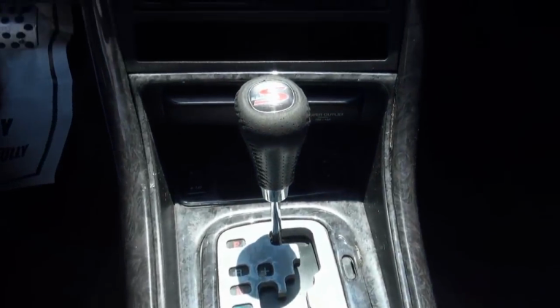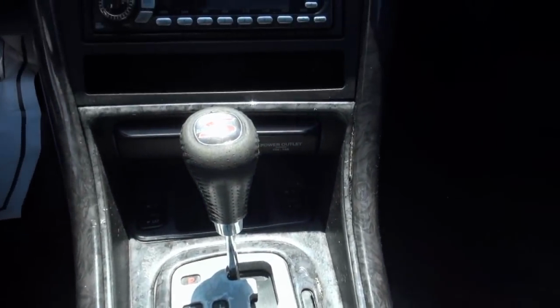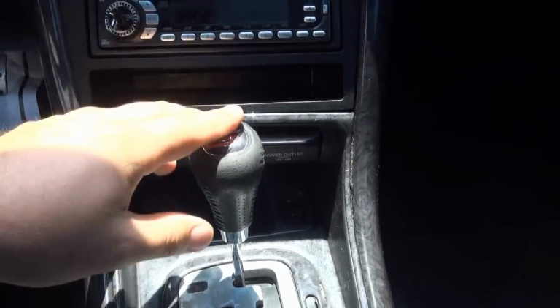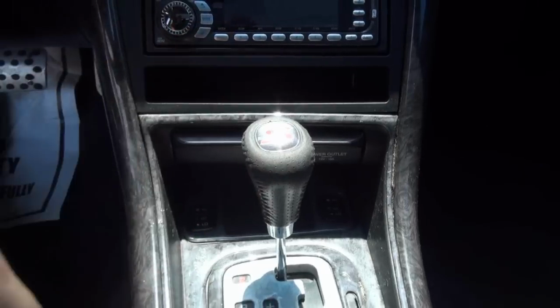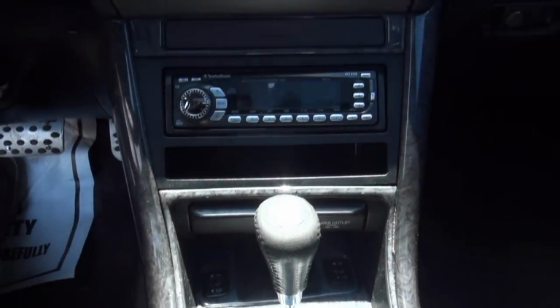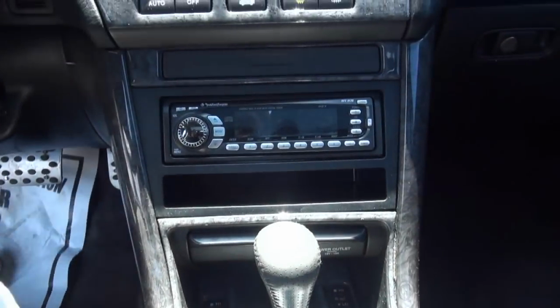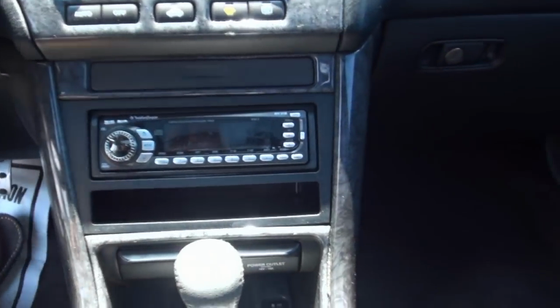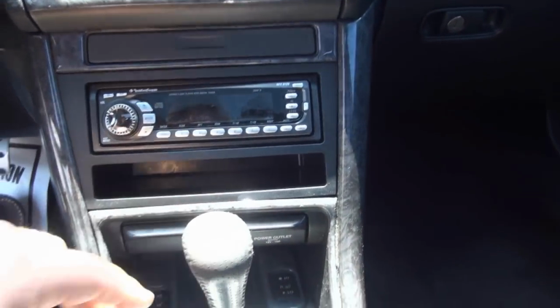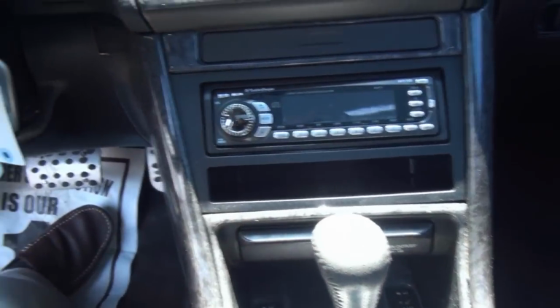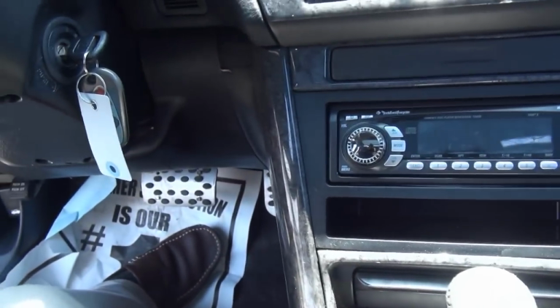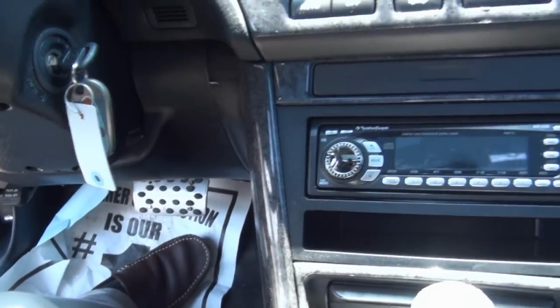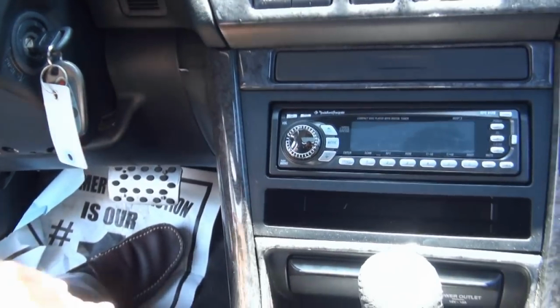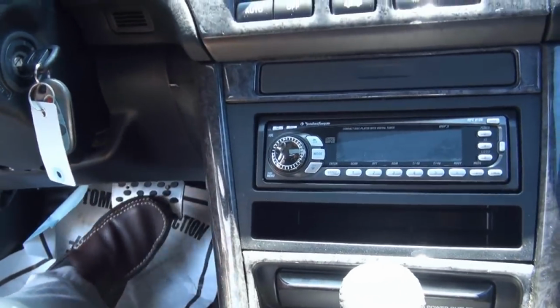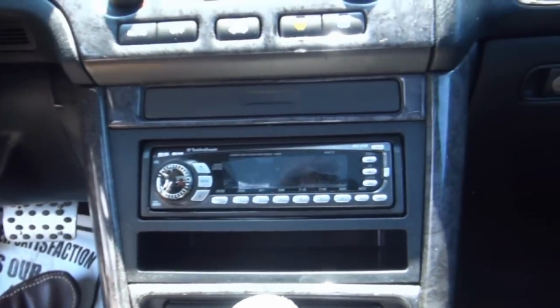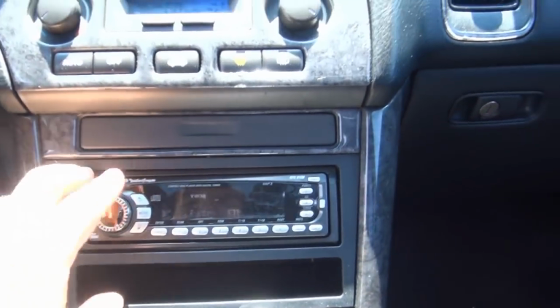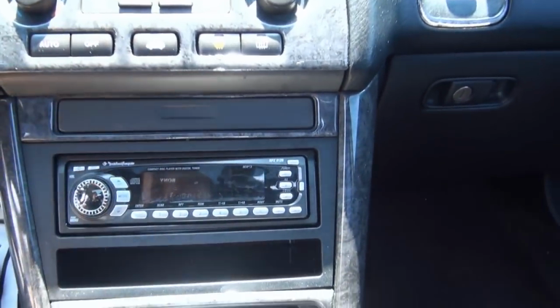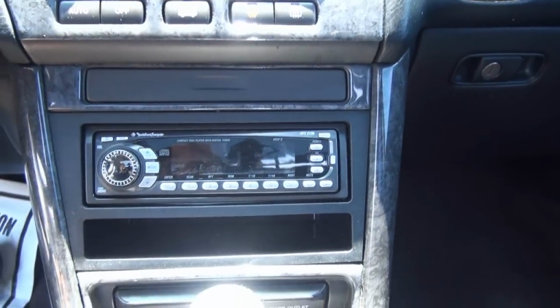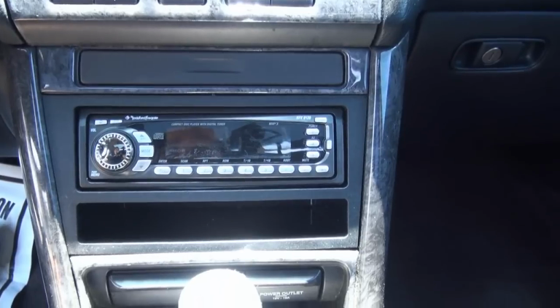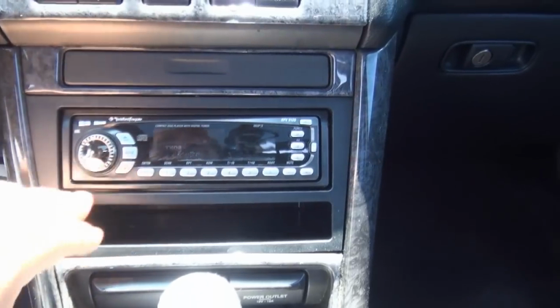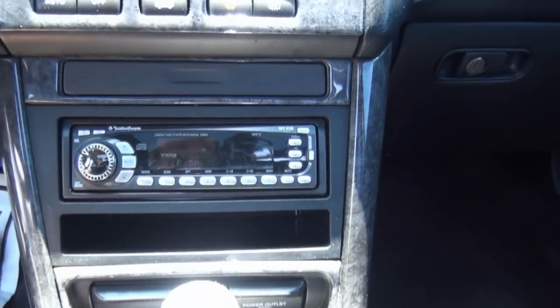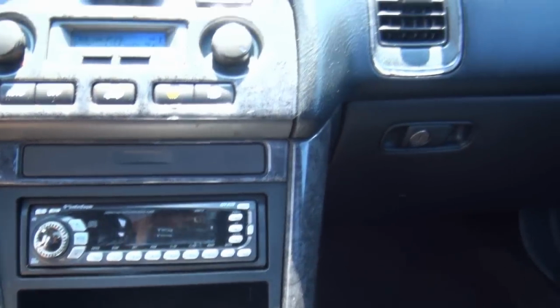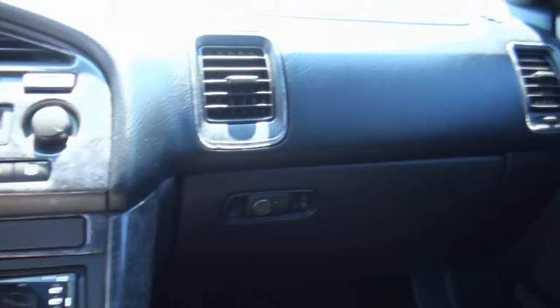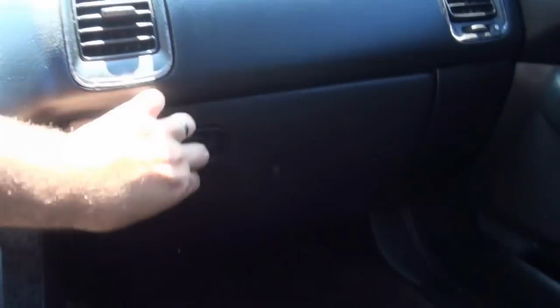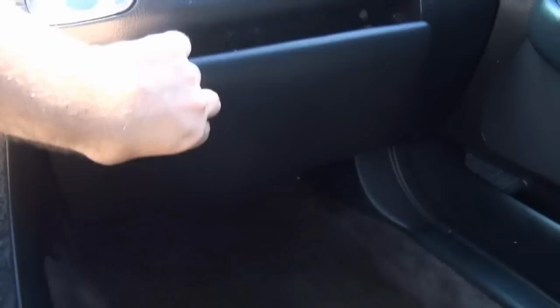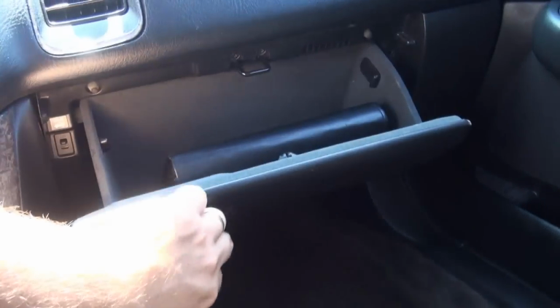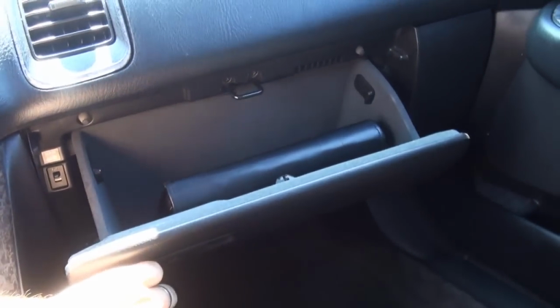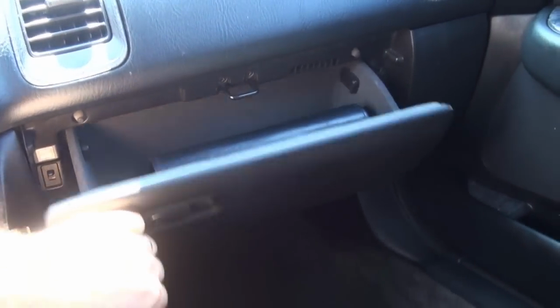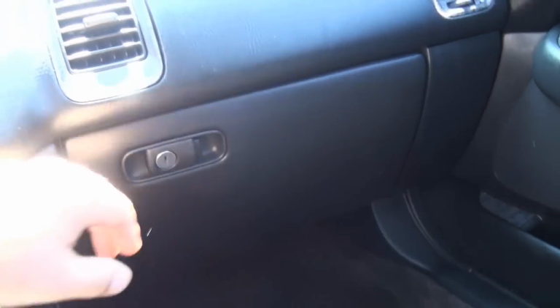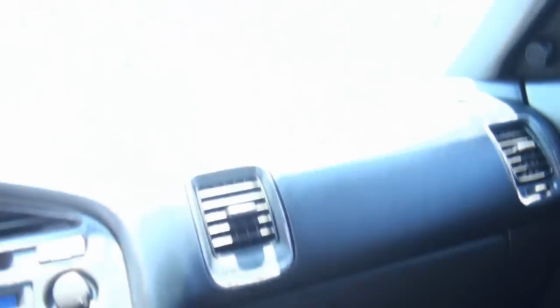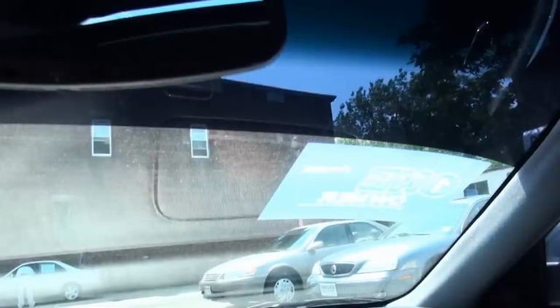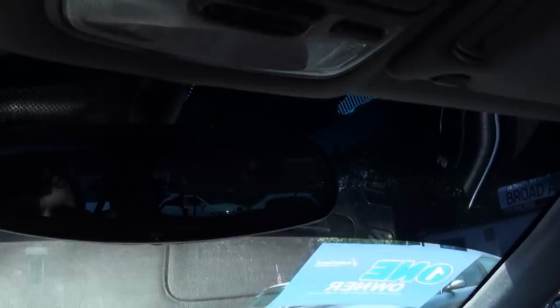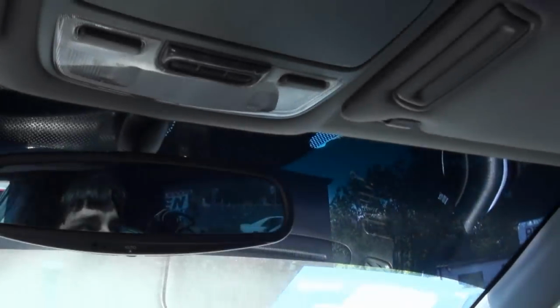Heated leather seats. You got a Type S badge on the shifter. Those drilled aluminum brake pedals. Rockford Fosgate sound system. Owner's manuals are inside, and it has HomeLink.